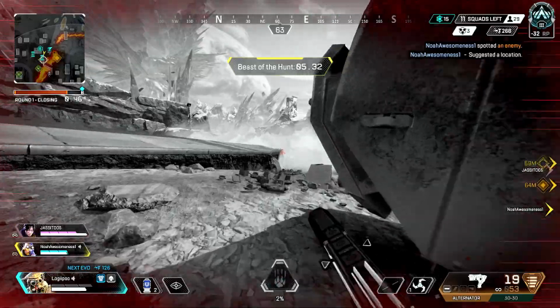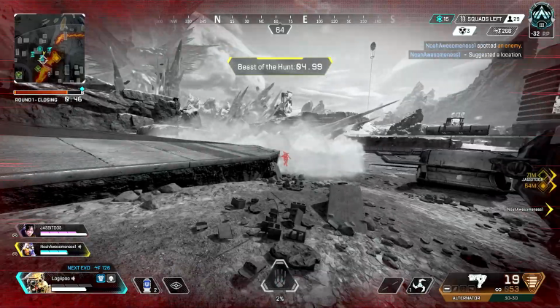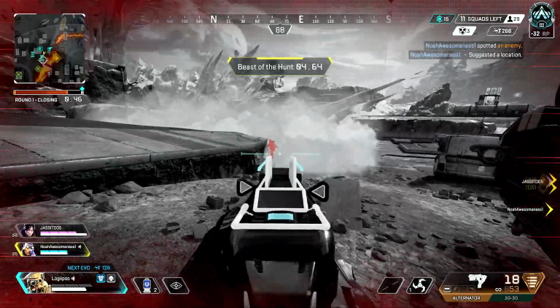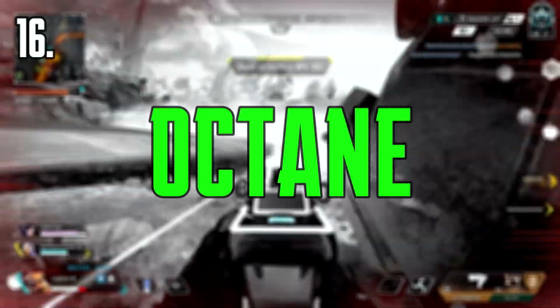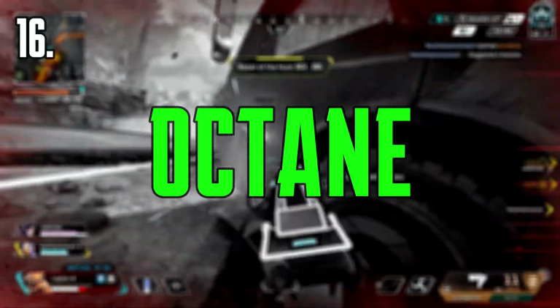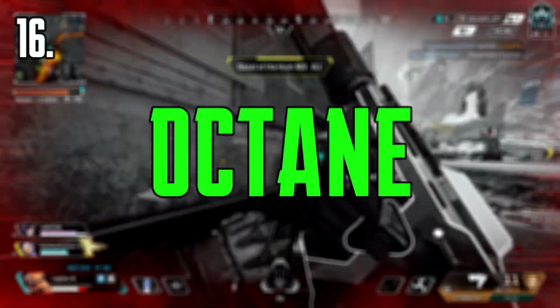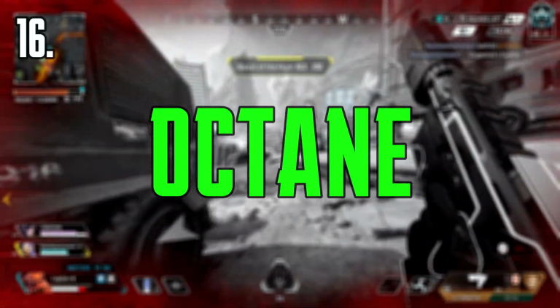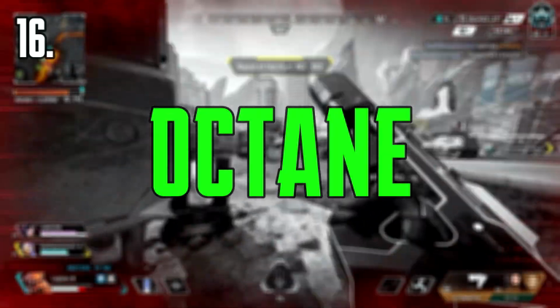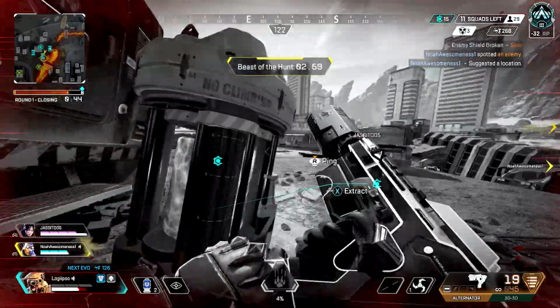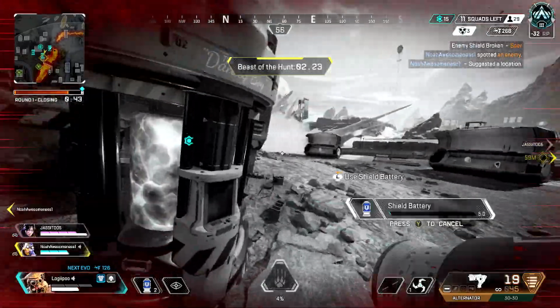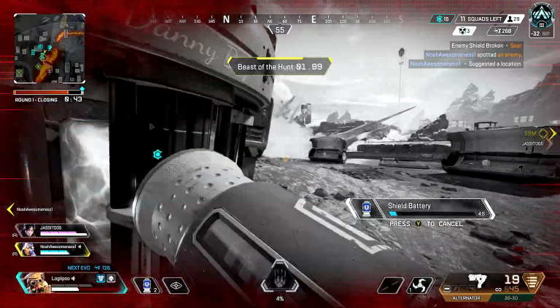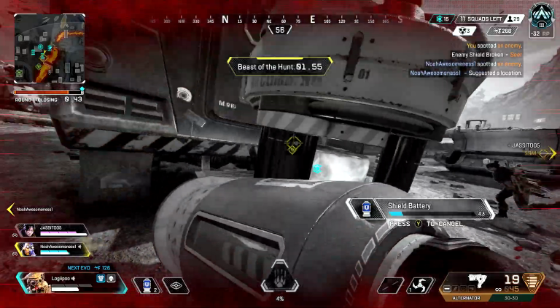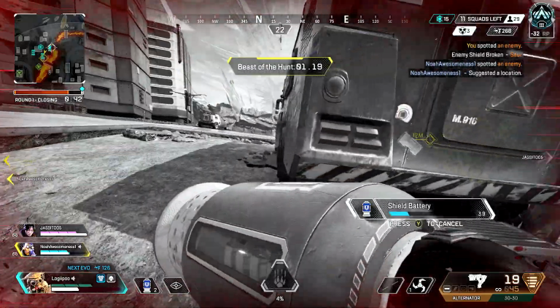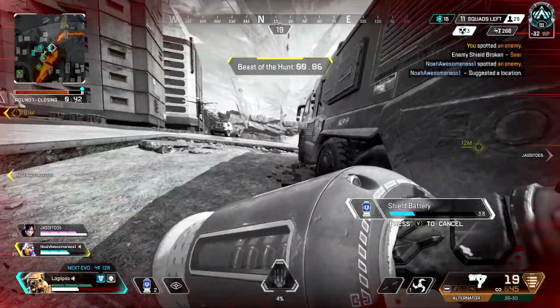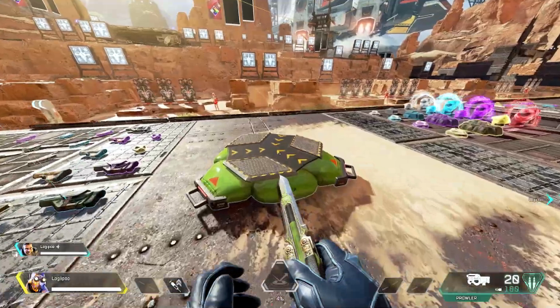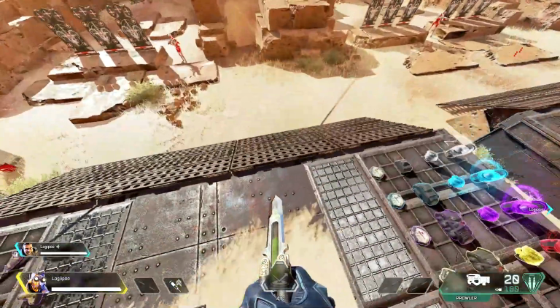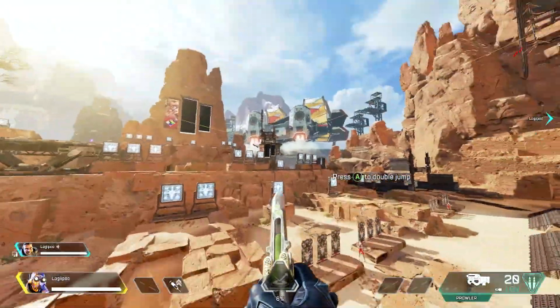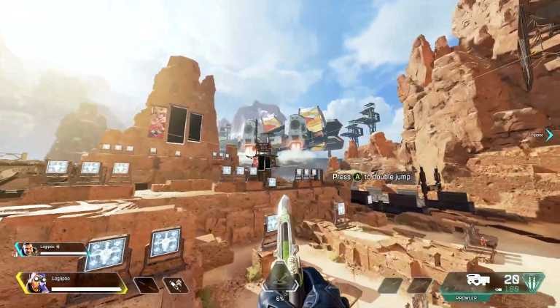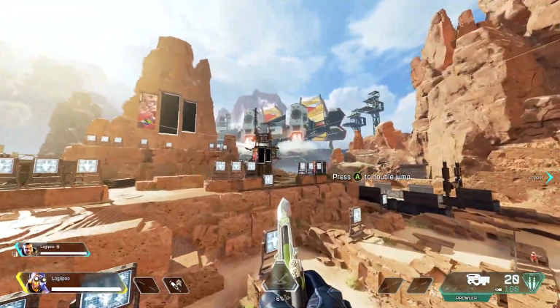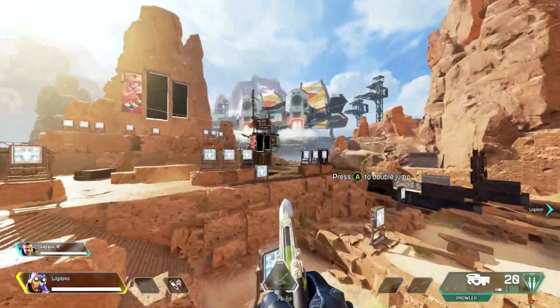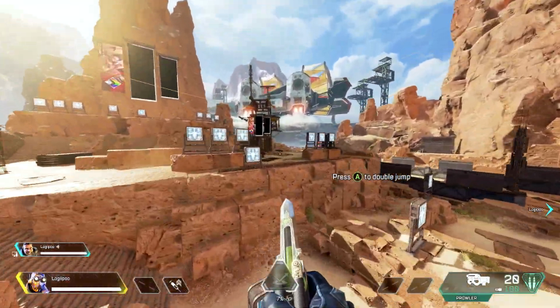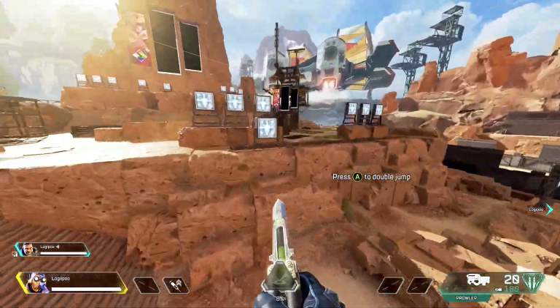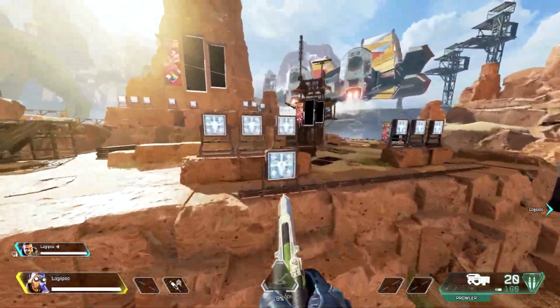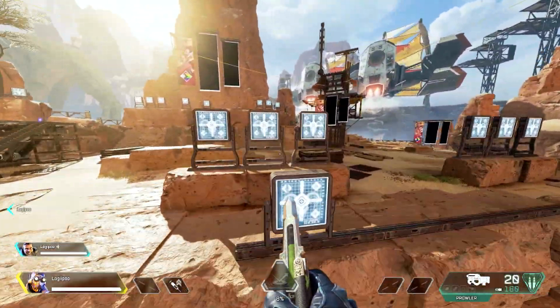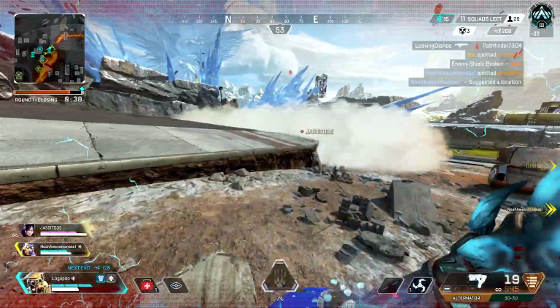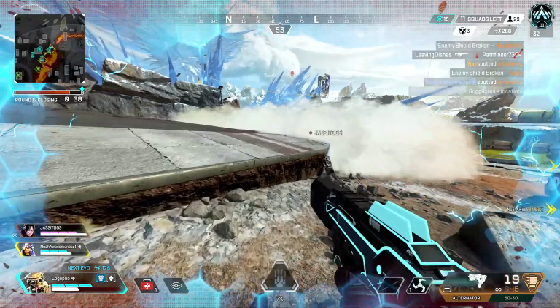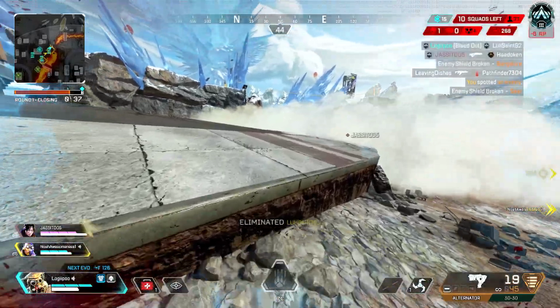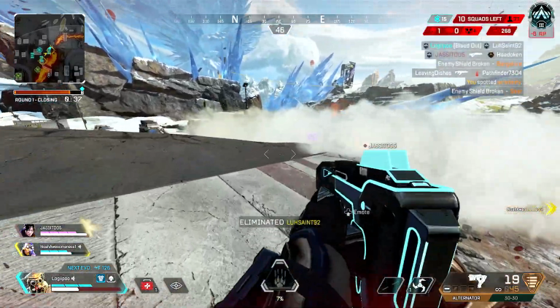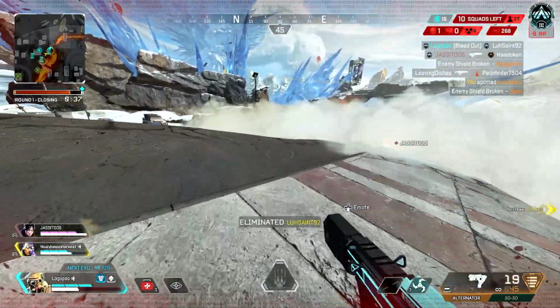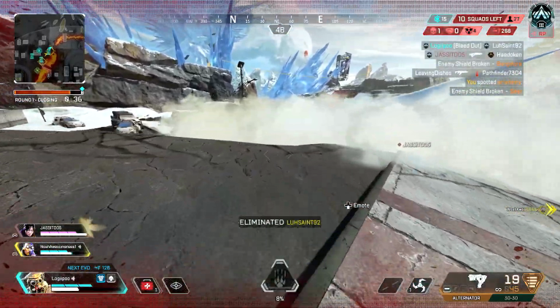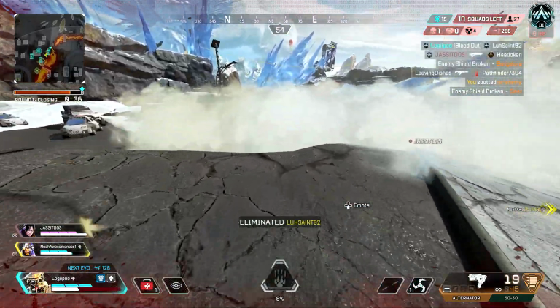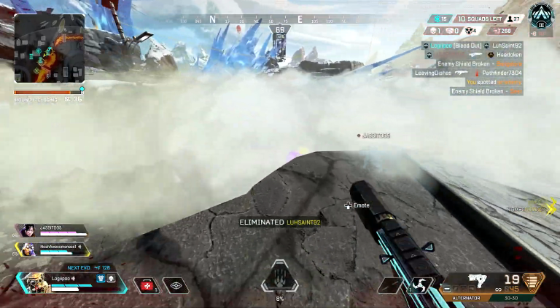Coming in at number 16, we've got Octane. I actually kind of like Octane's ultimate. You could use it for getting out of a situation or getting yourself into a good position like high ground. But that's about it — there's not very much to it, so that's why it sits at number 16.